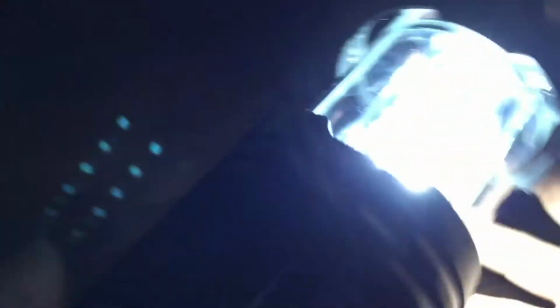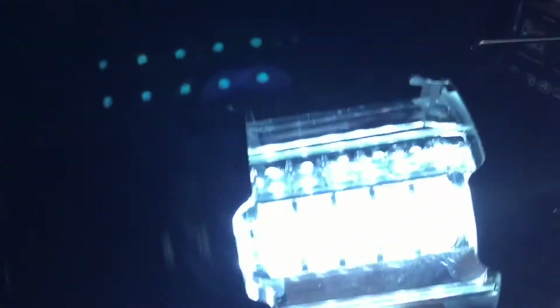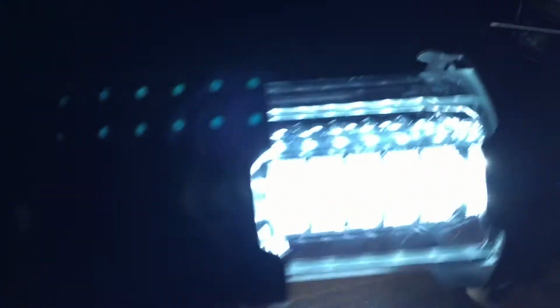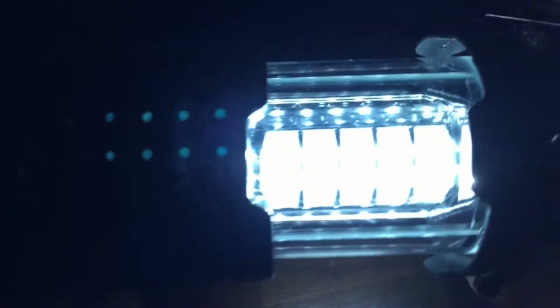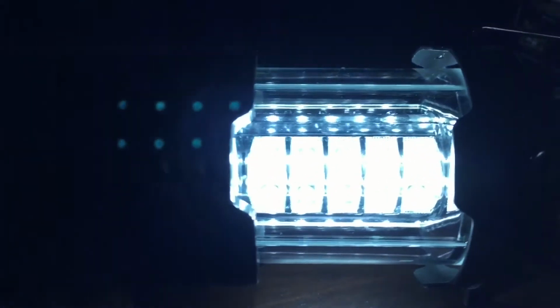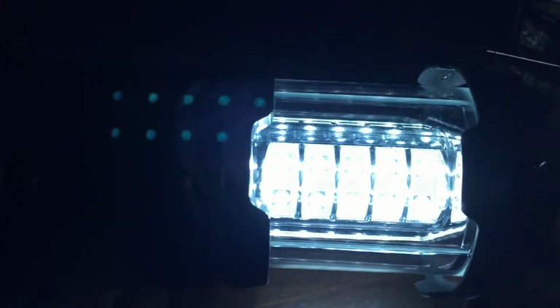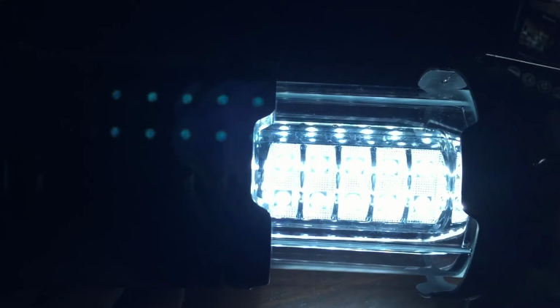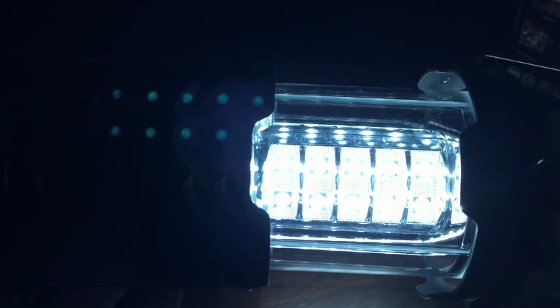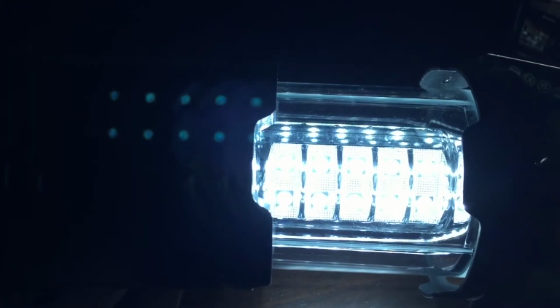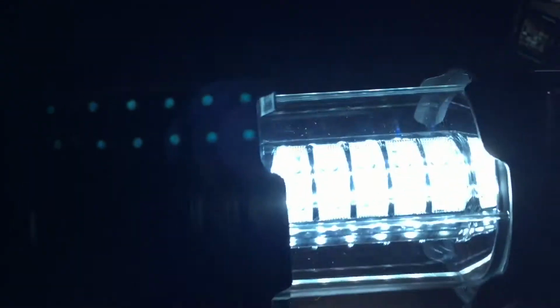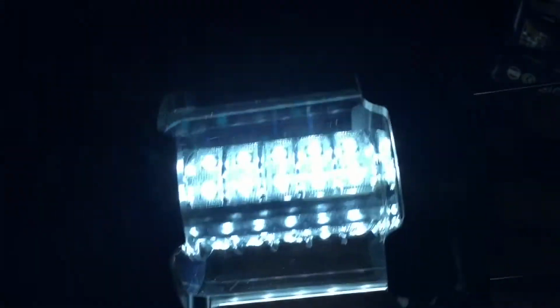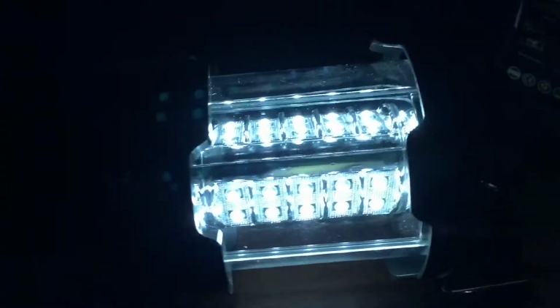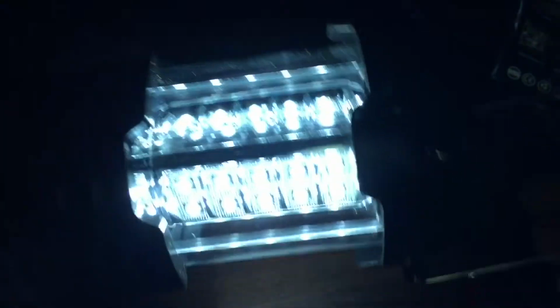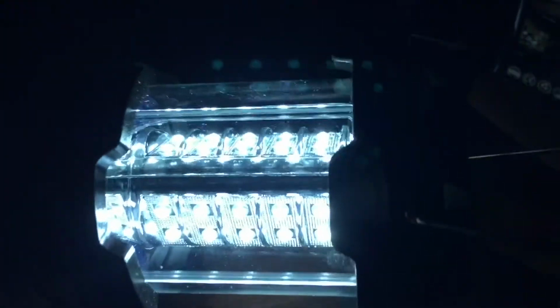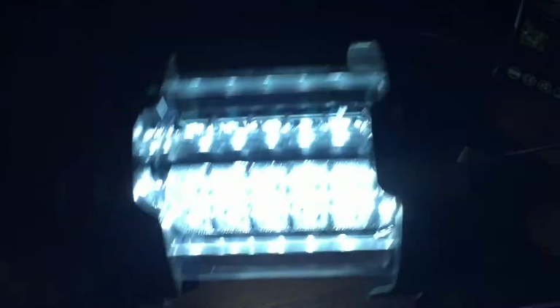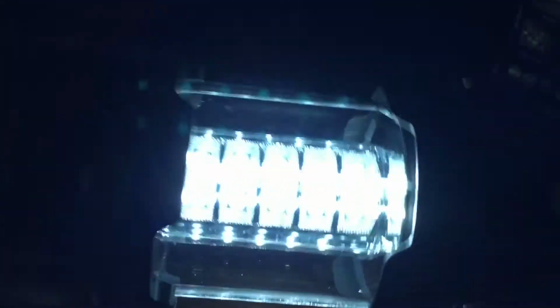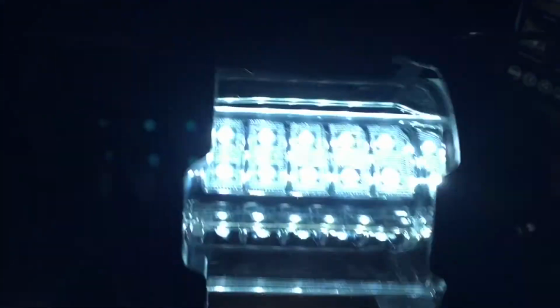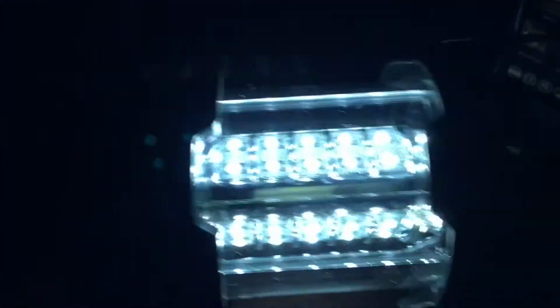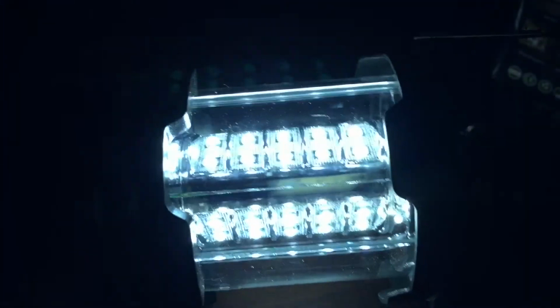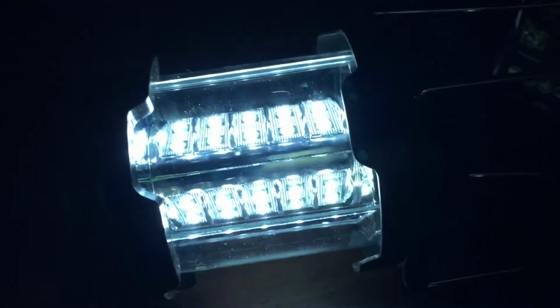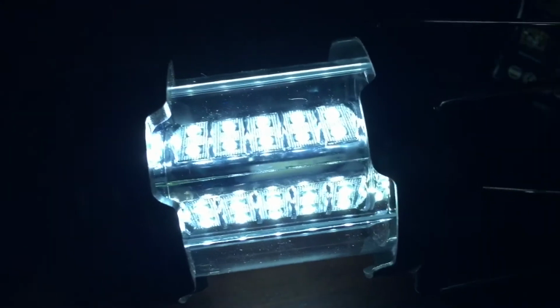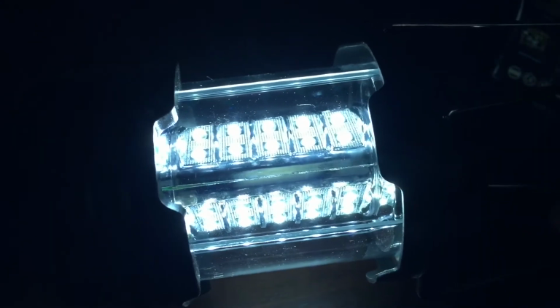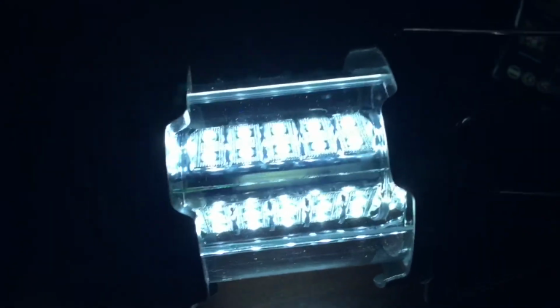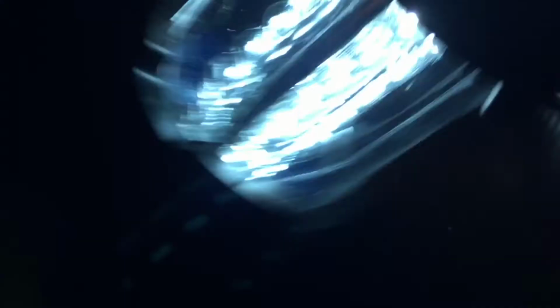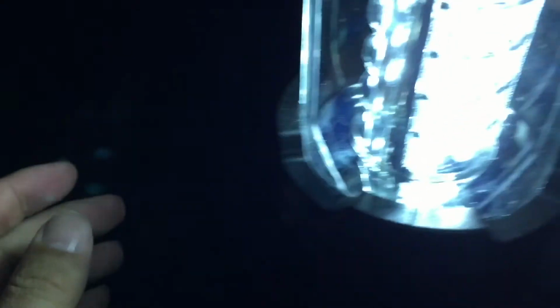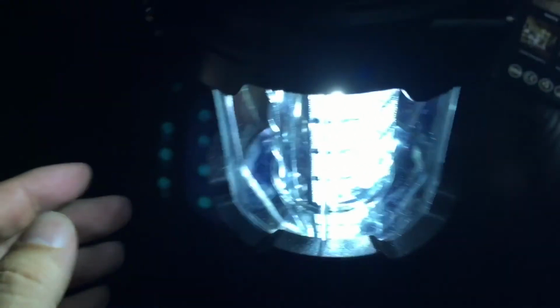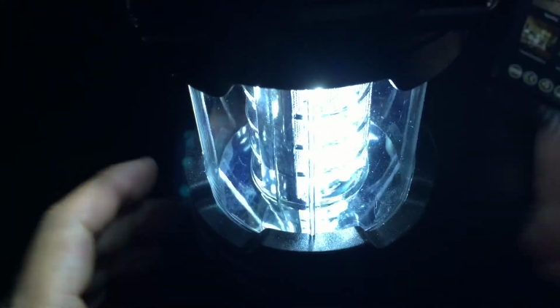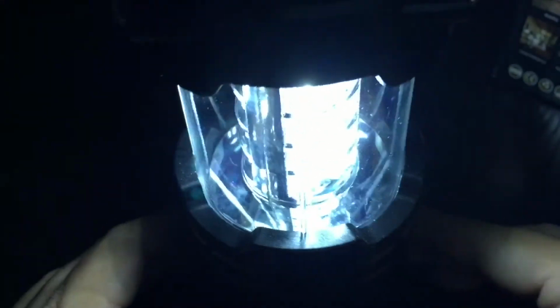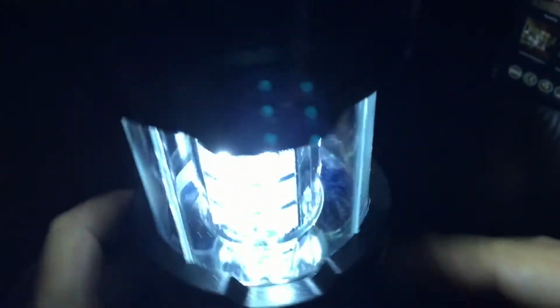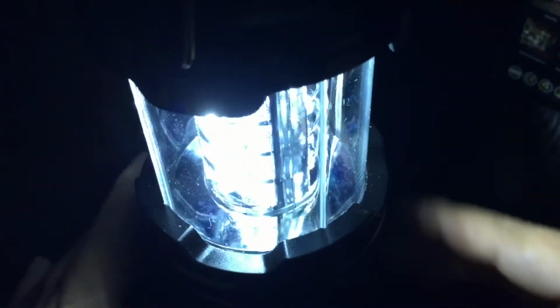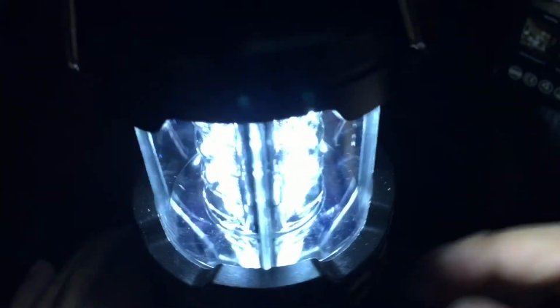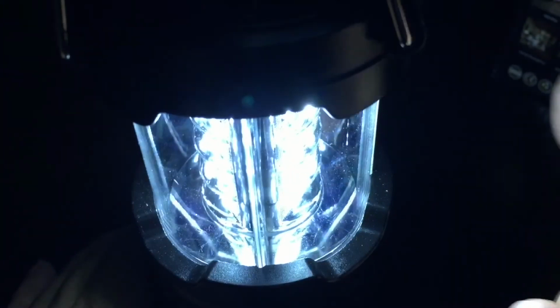Three AAA batteries with all of these LEDs produces a lot of light — maybe the only lantern you need on your camp out. Peter from Panda, out.